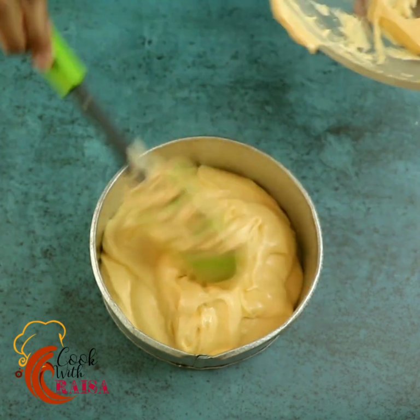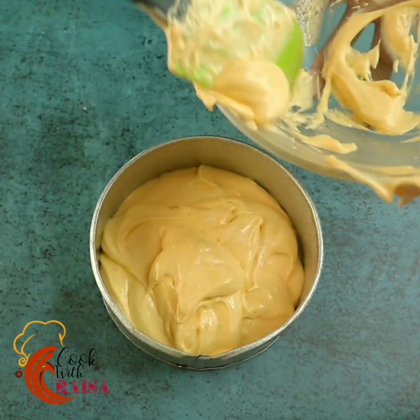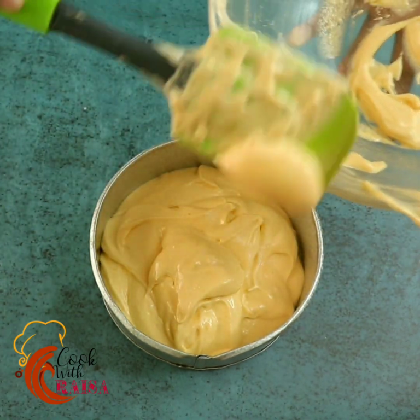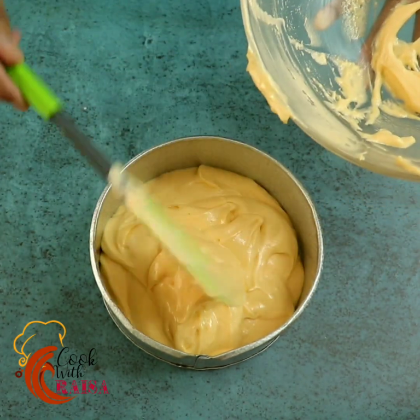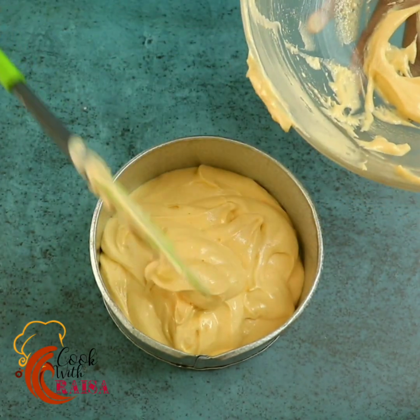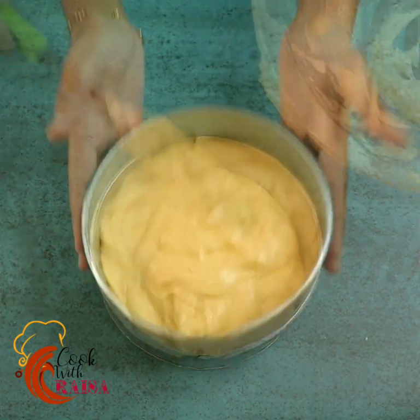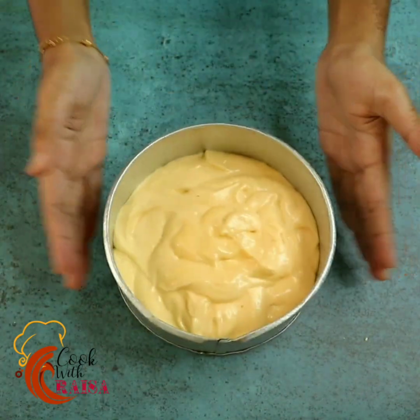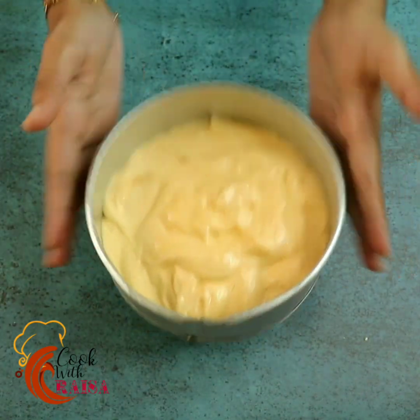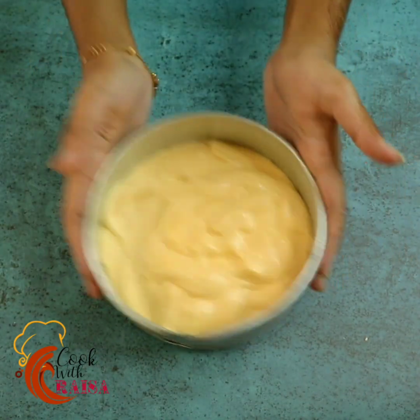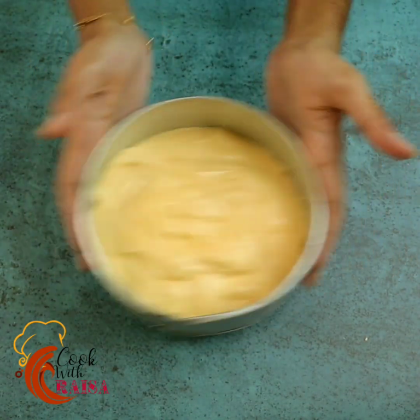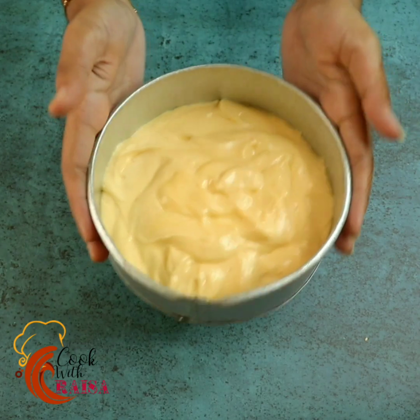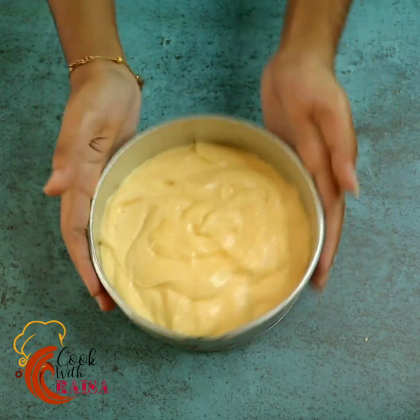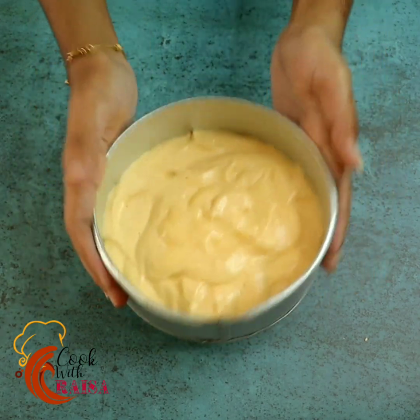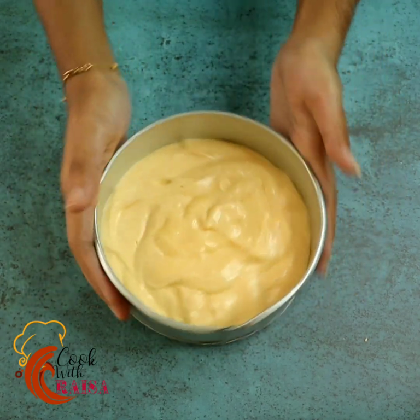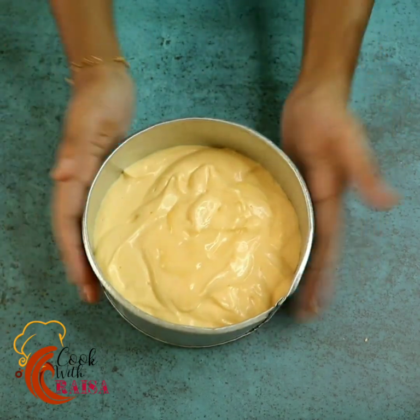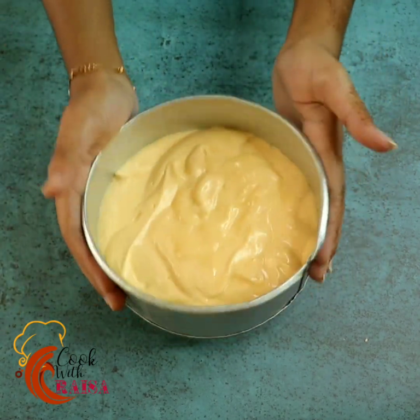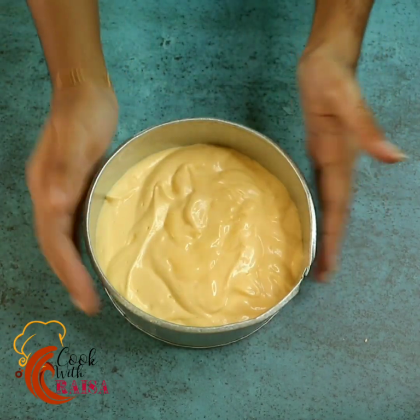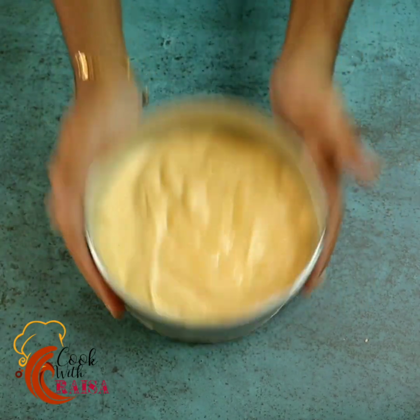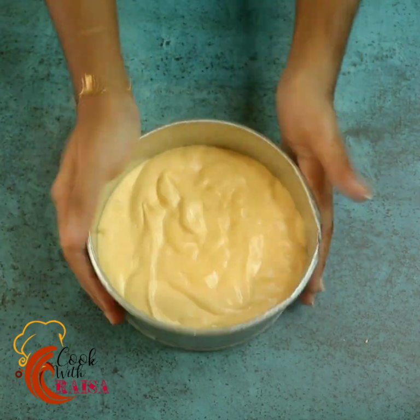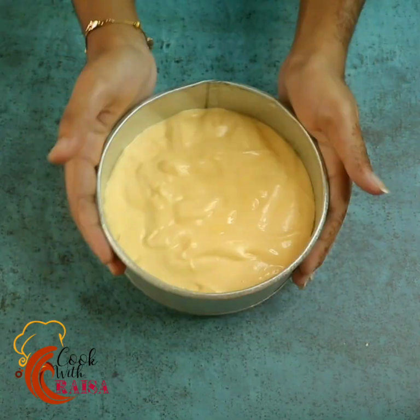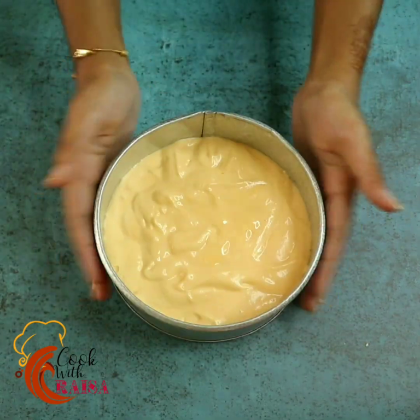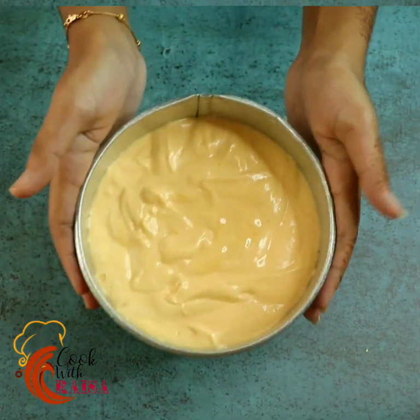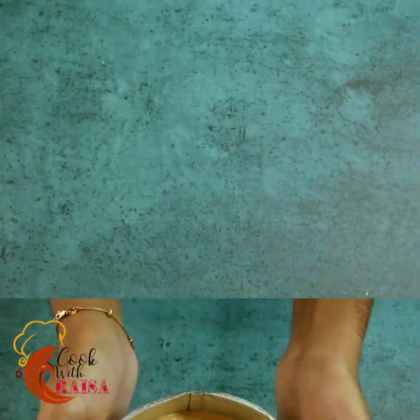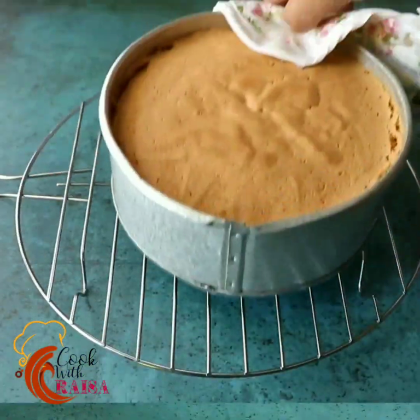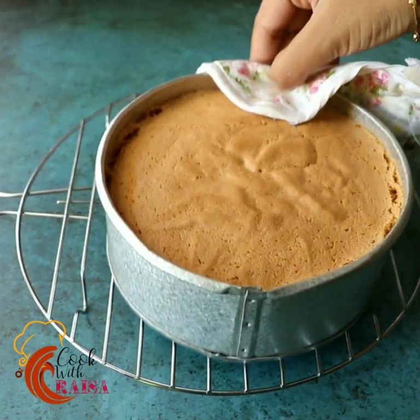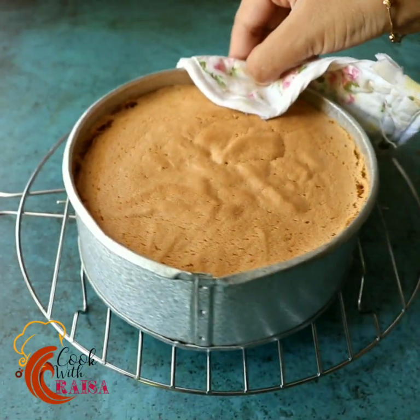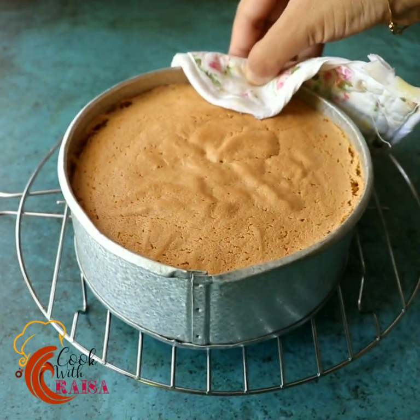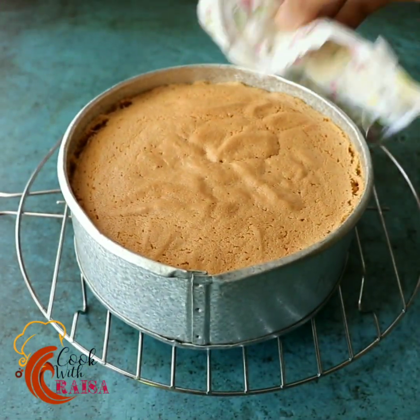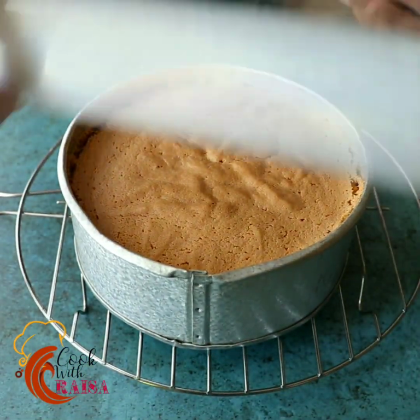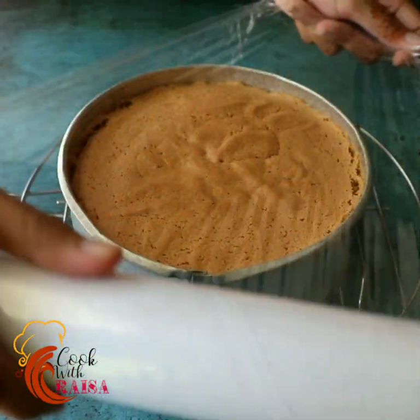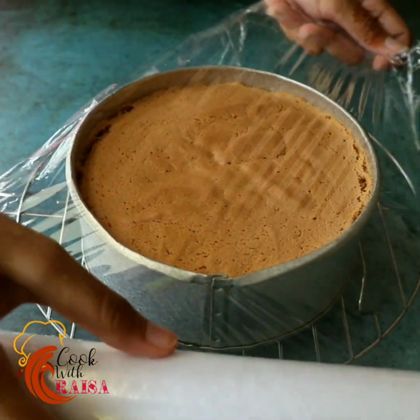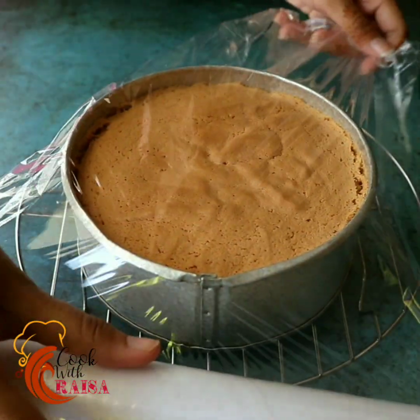We will tap the cake tin to remove air bubbles and bake the cake at 30 degrees Celsius until it is ready.